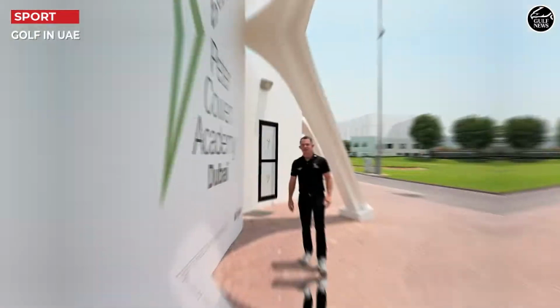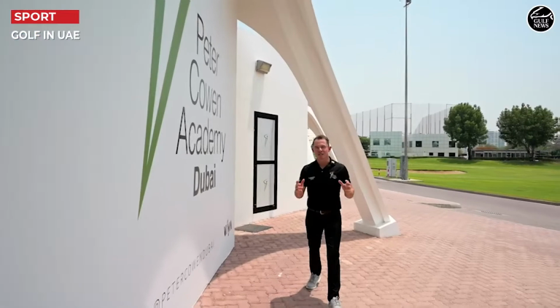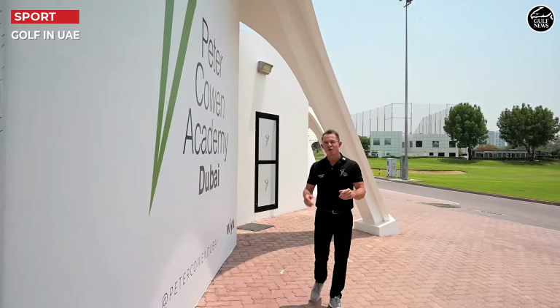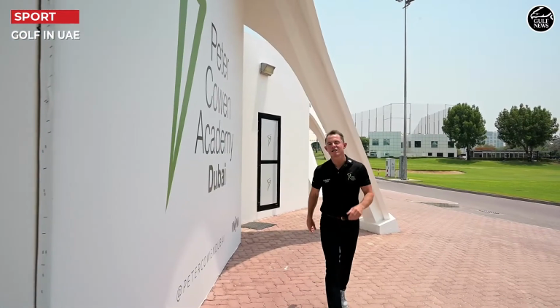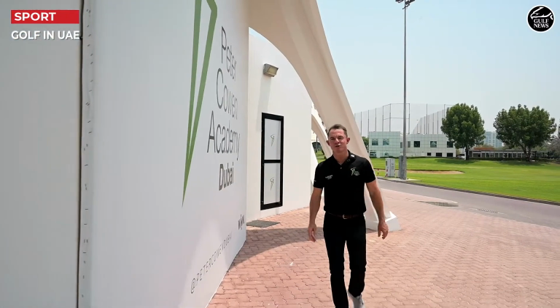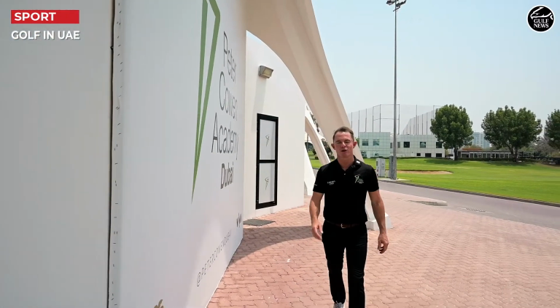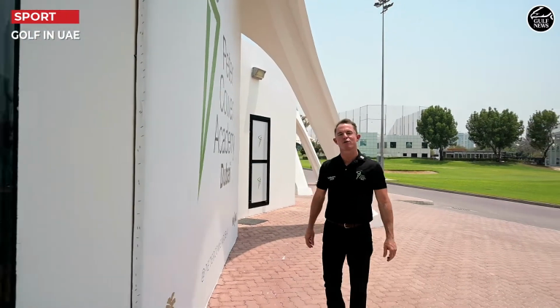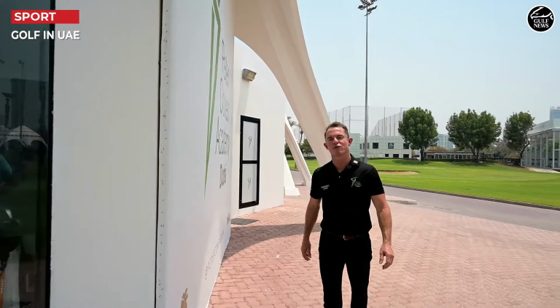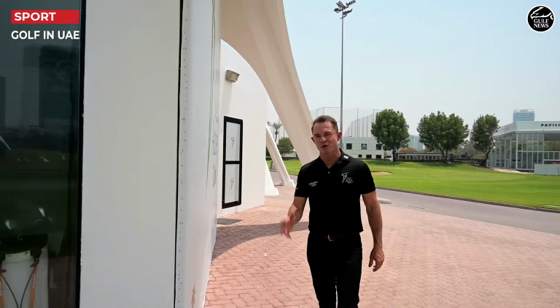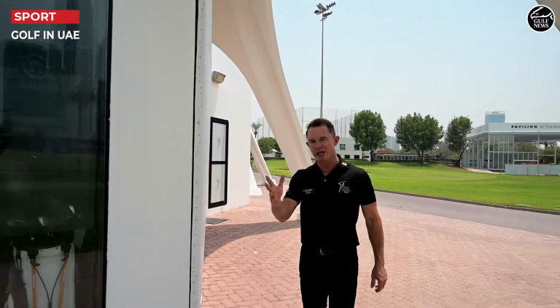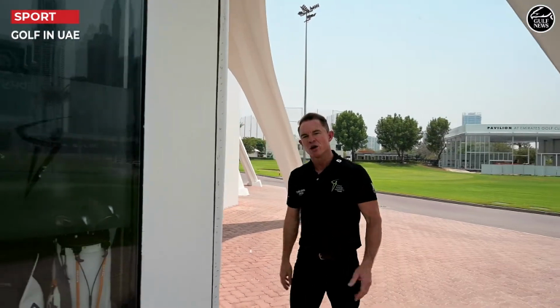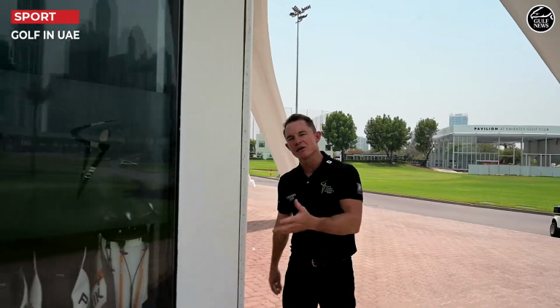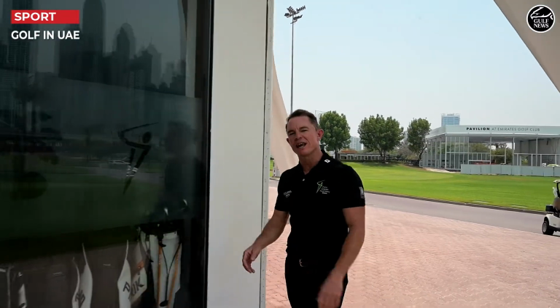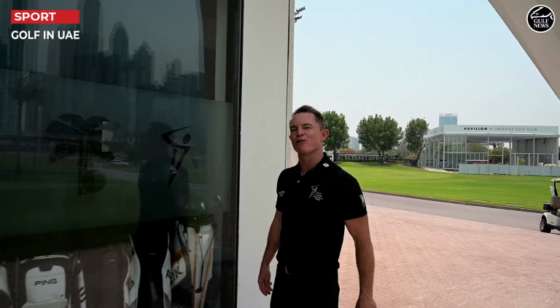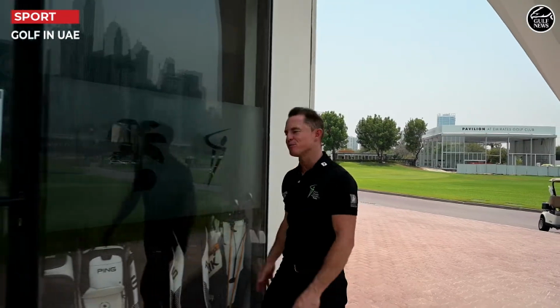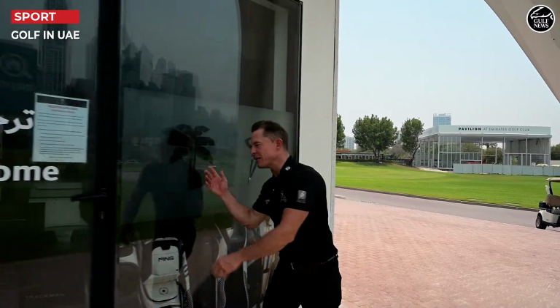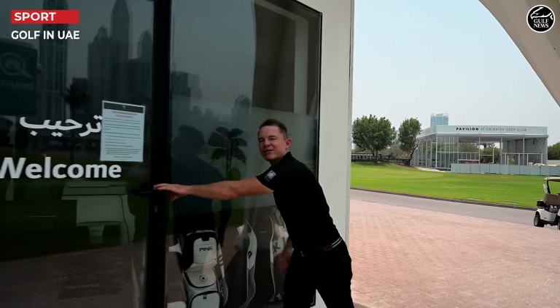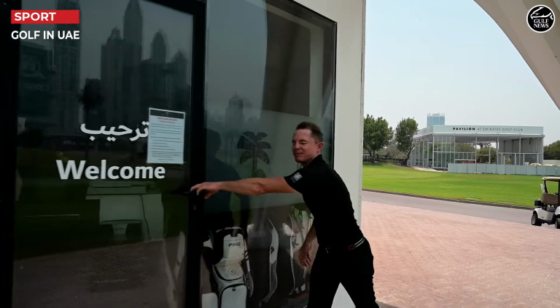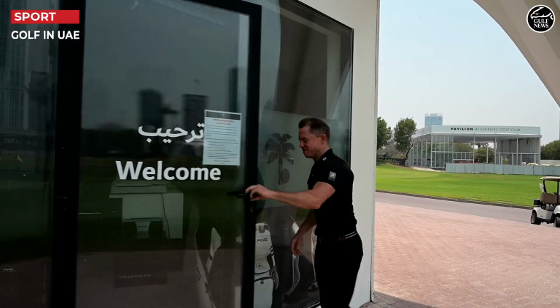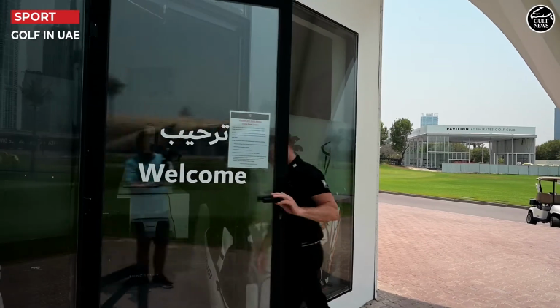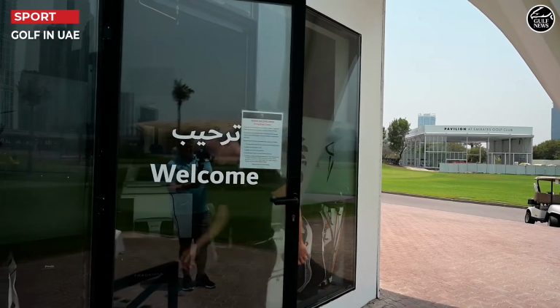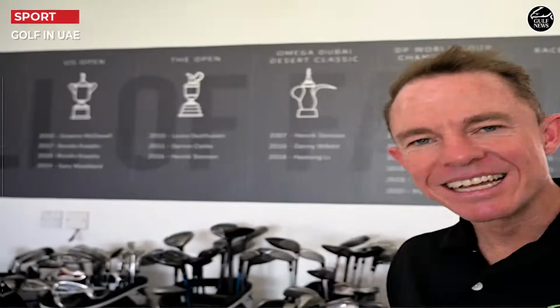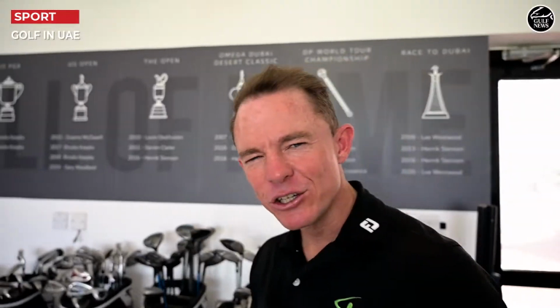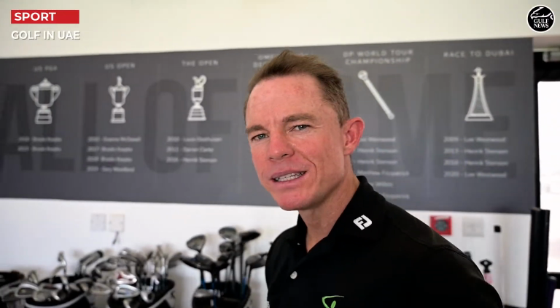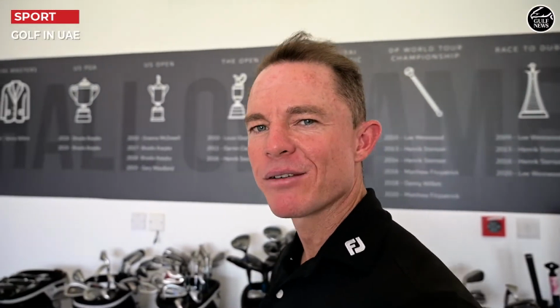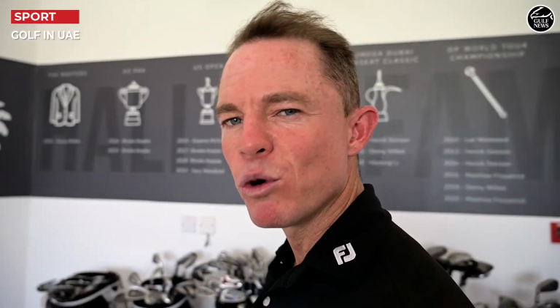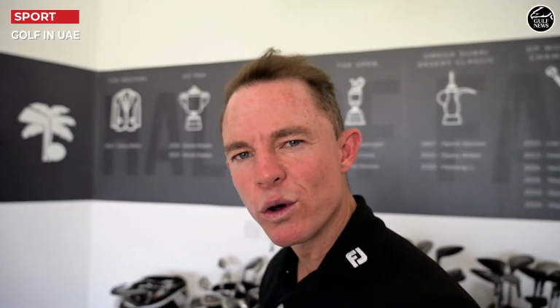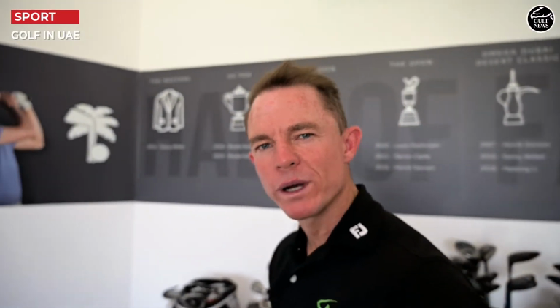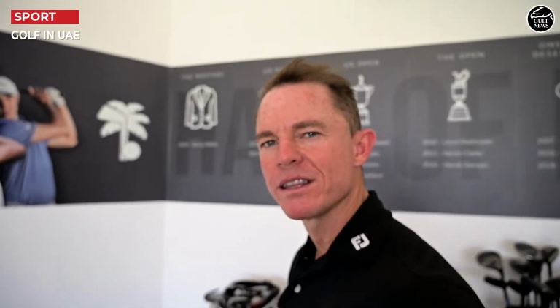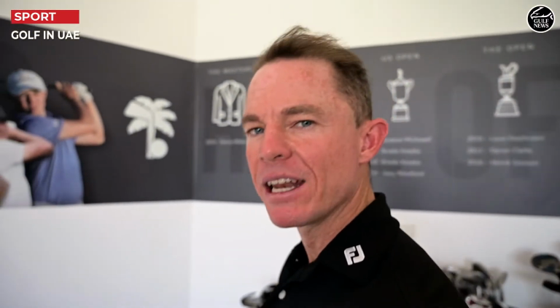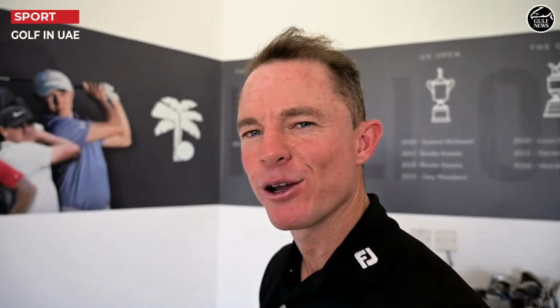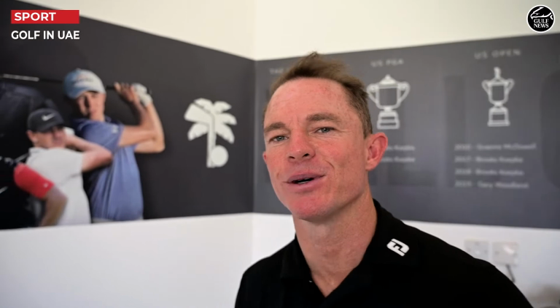To begin golf, all you need to do is show up at your local golf course or driving range. We're lucky here at the Emirates Golf Club to have the Peter Cowan Academy. Did you know Peter Cowan has more tour golf winners than any other coach in the world?